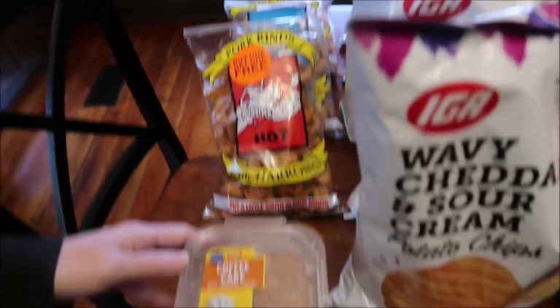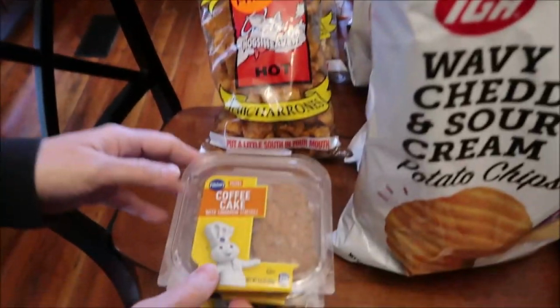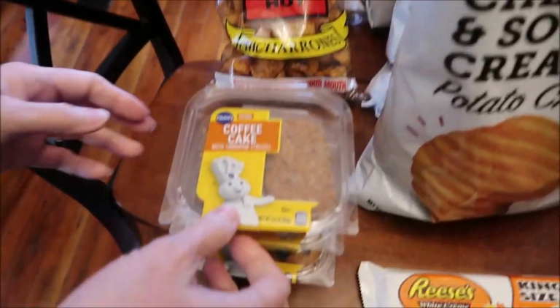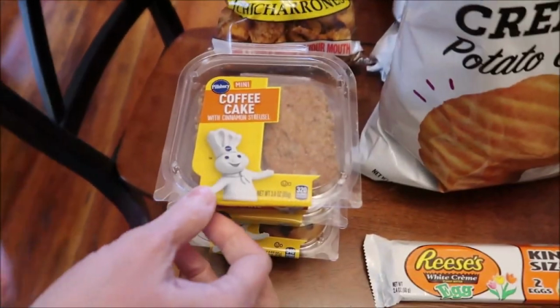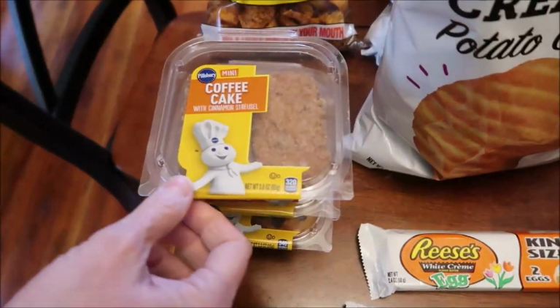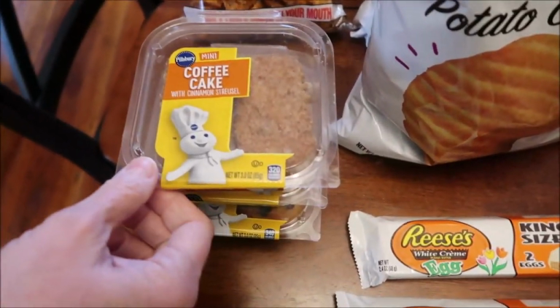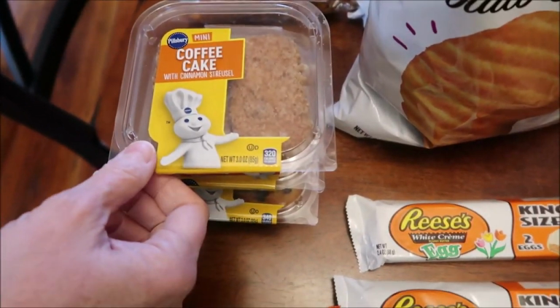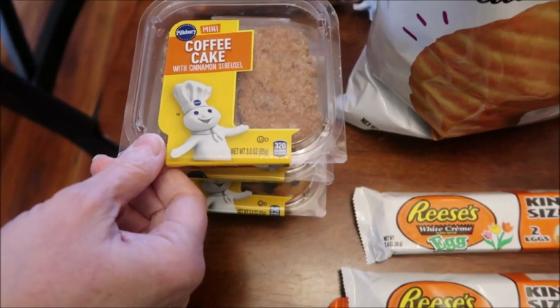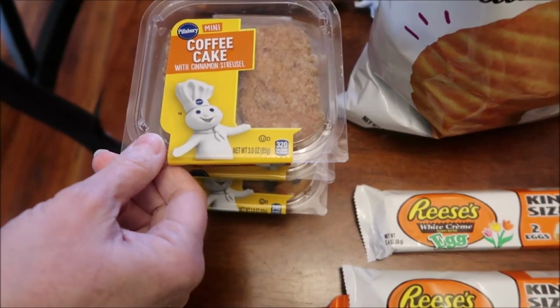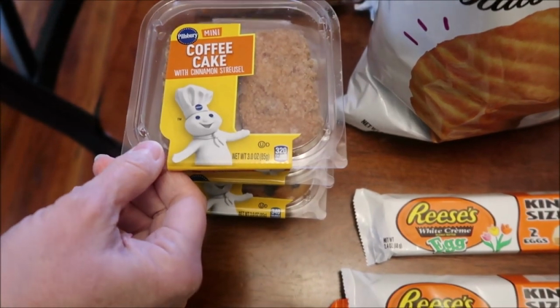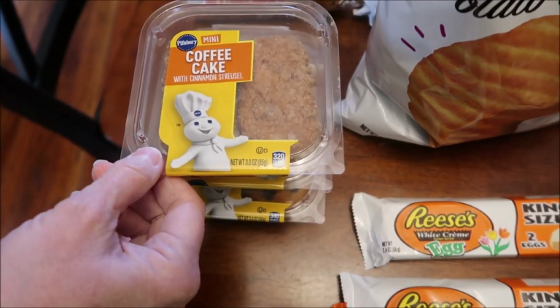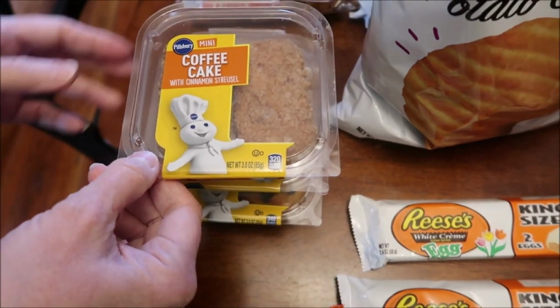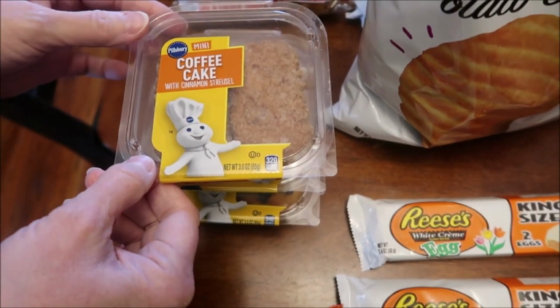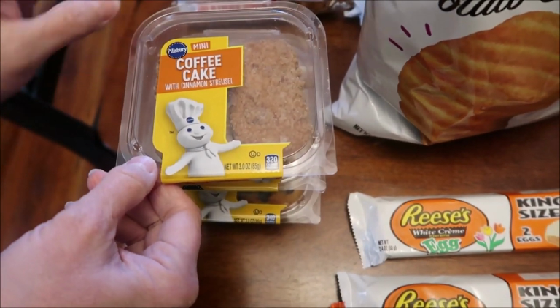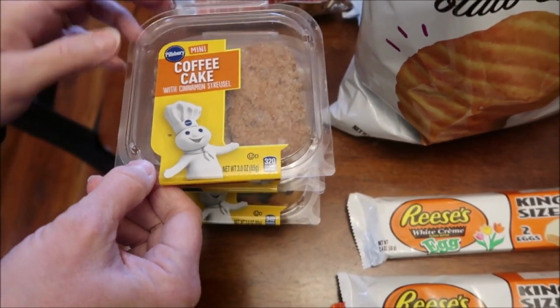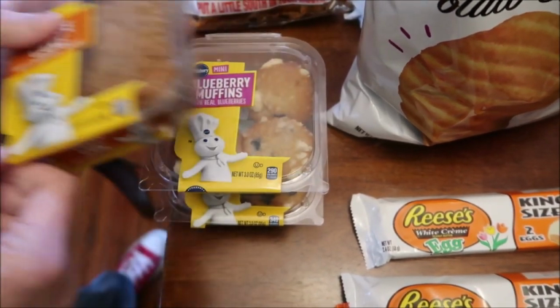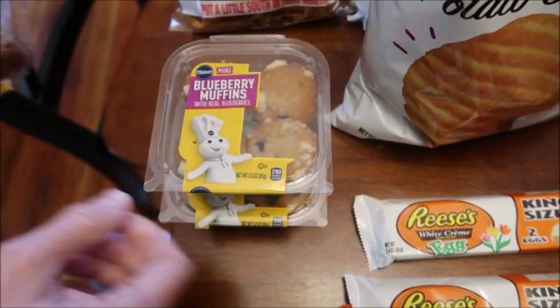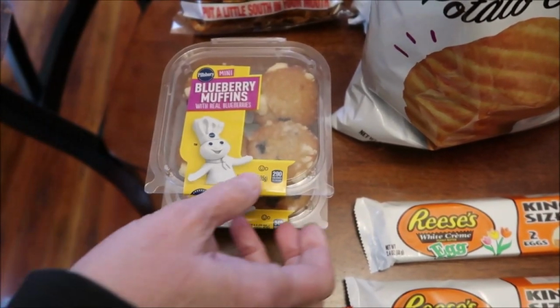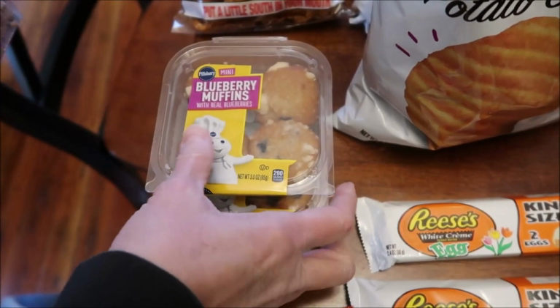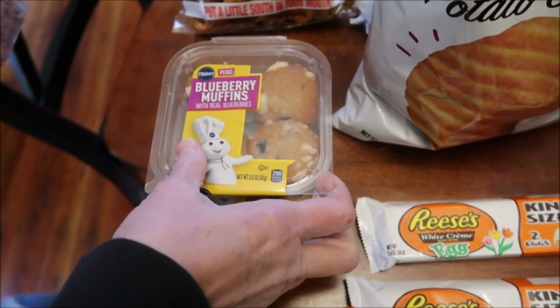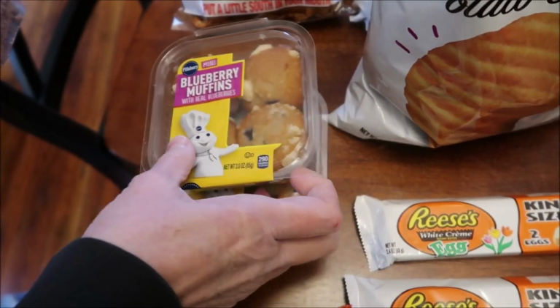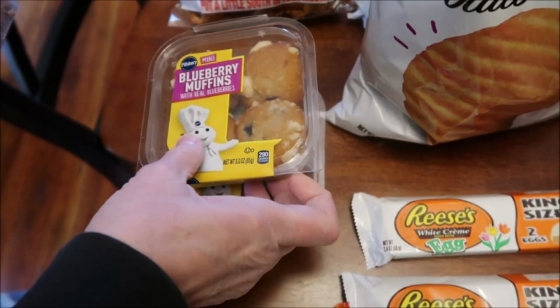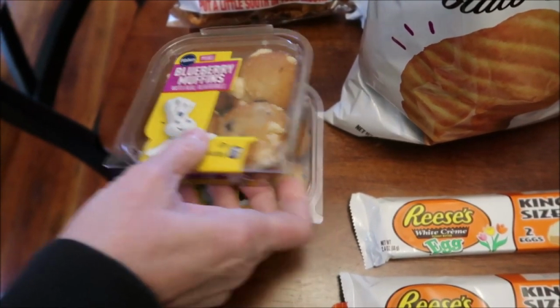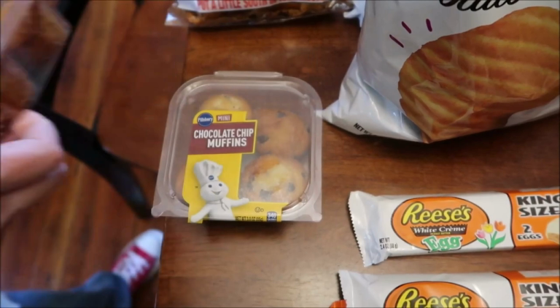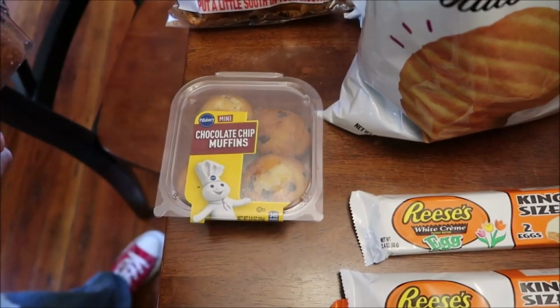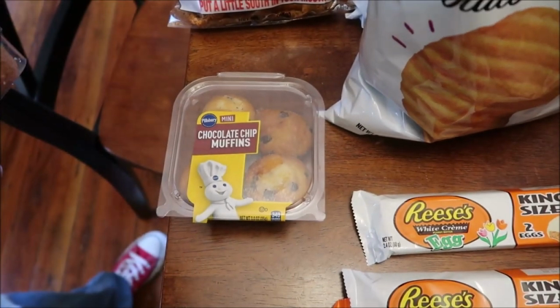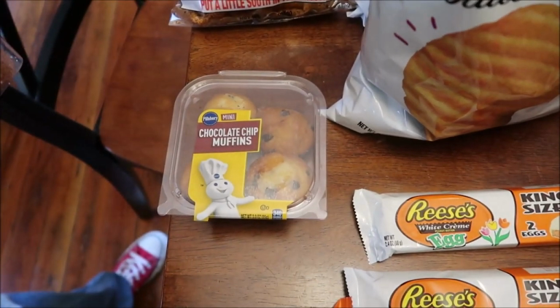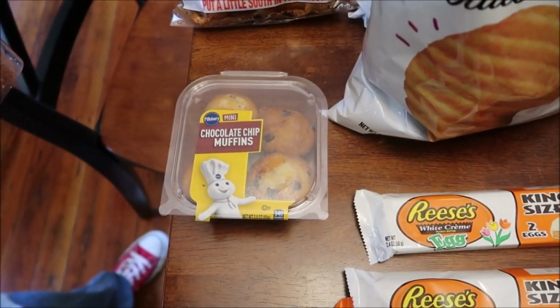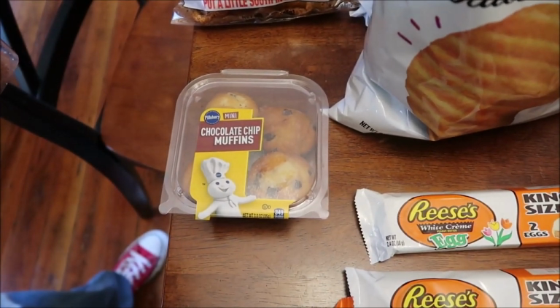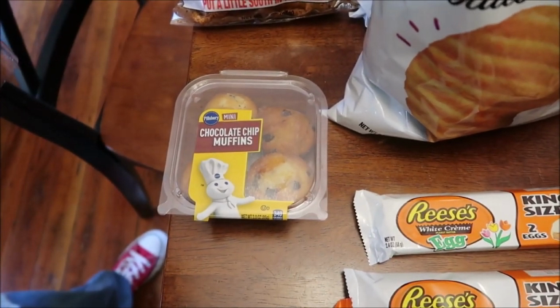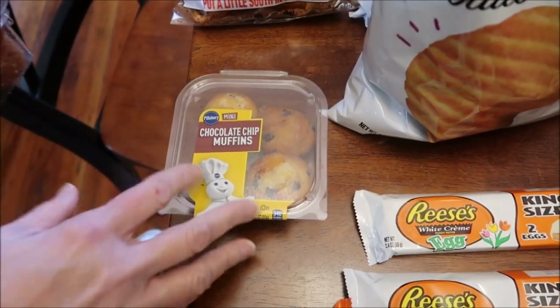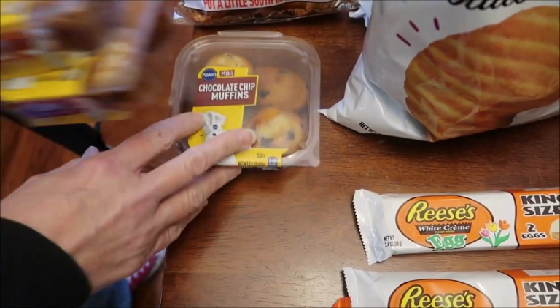I found these Pillsbury mini cakes. This is a coffee cake, blueberry muffins, and chocolate chip muffins.